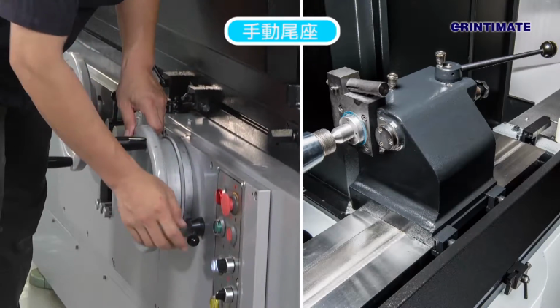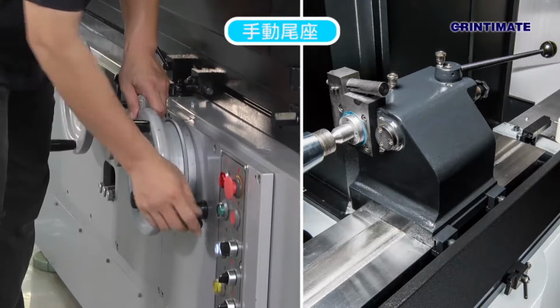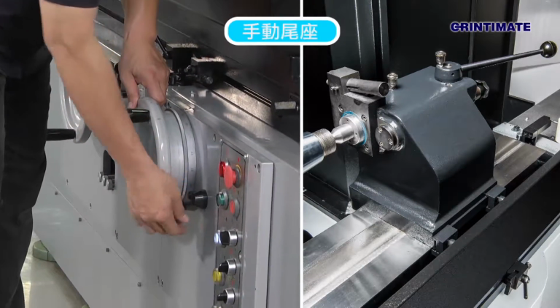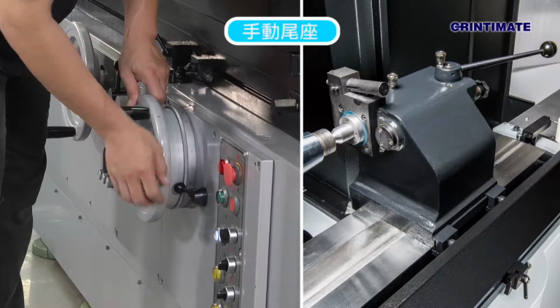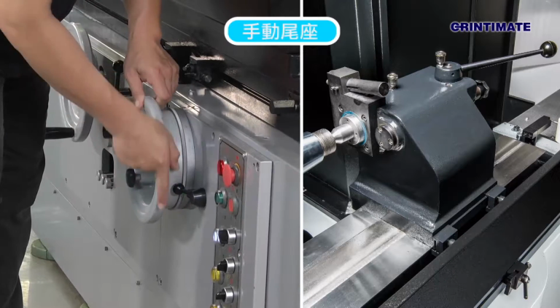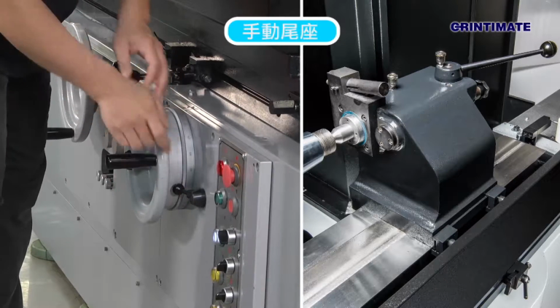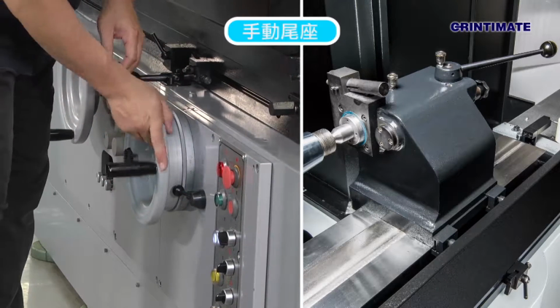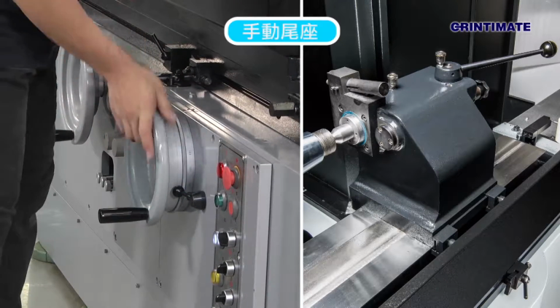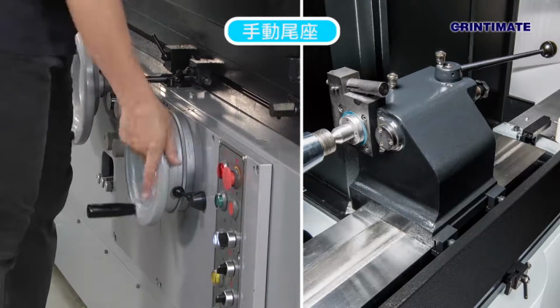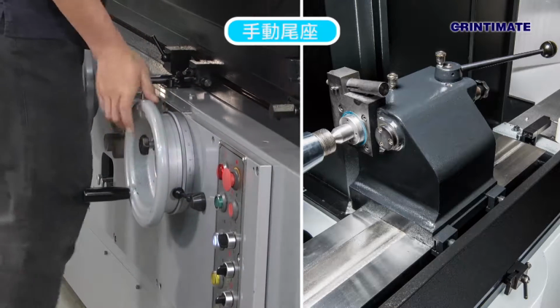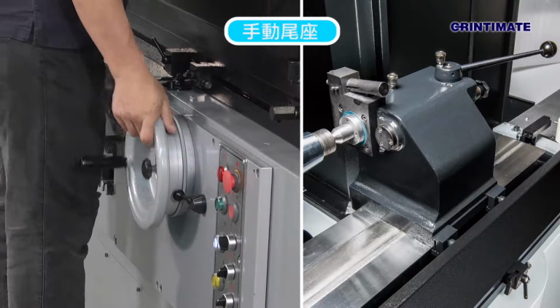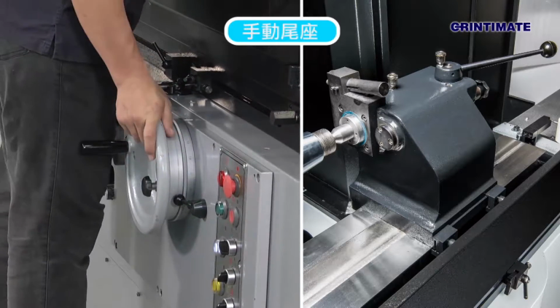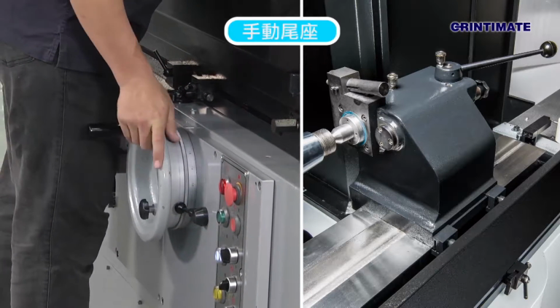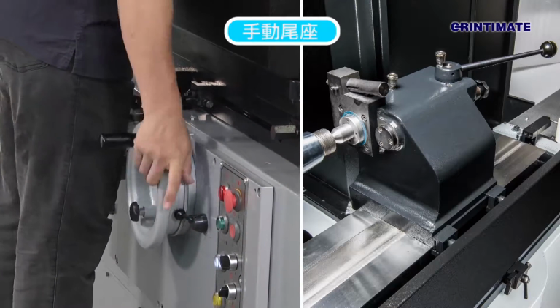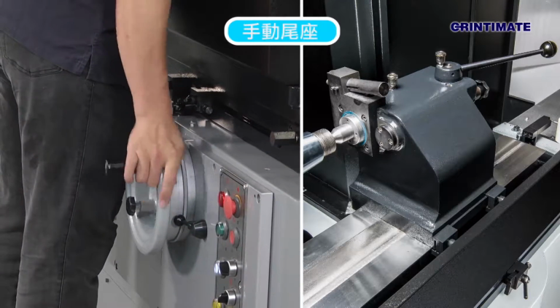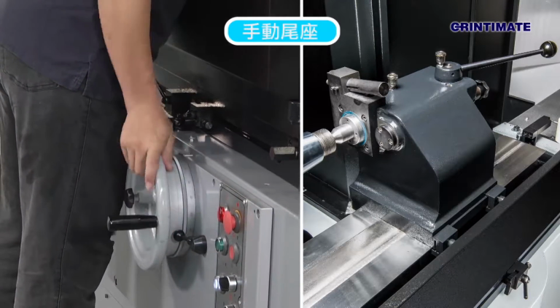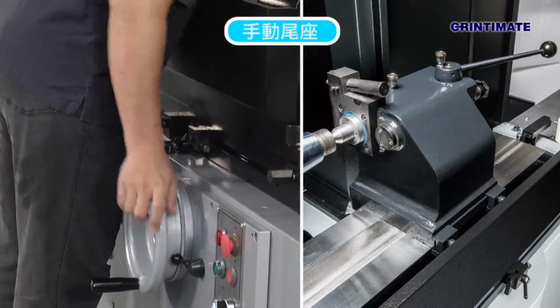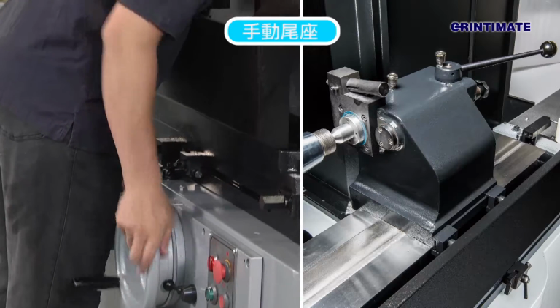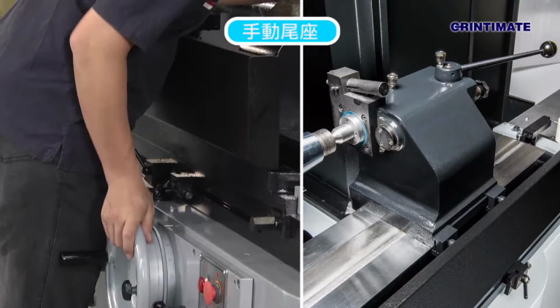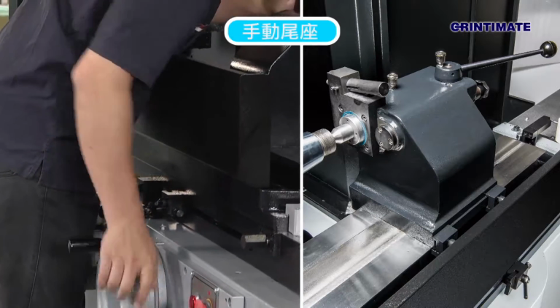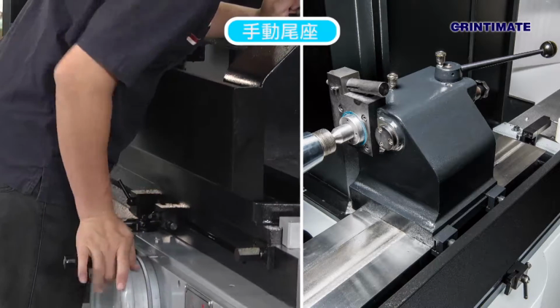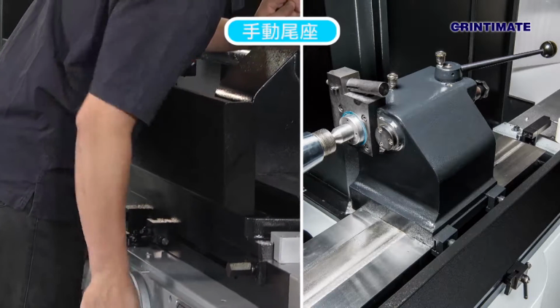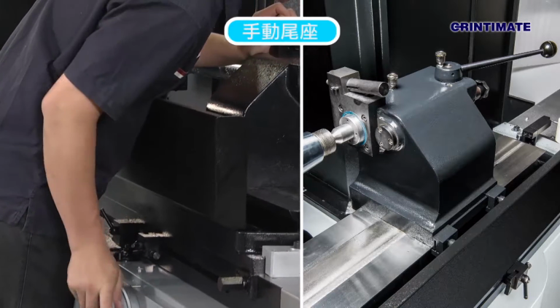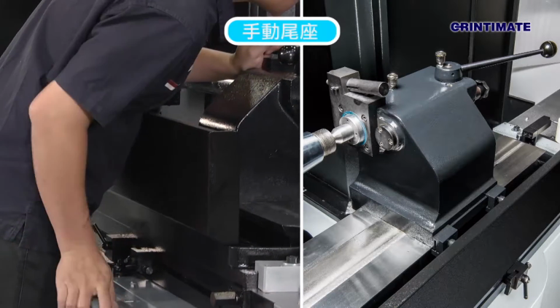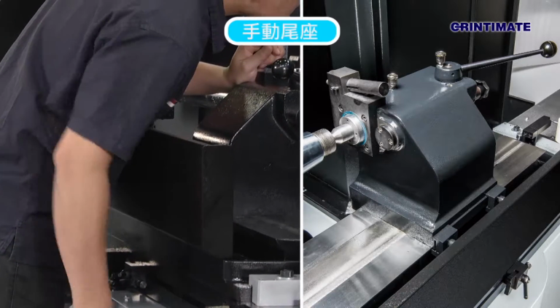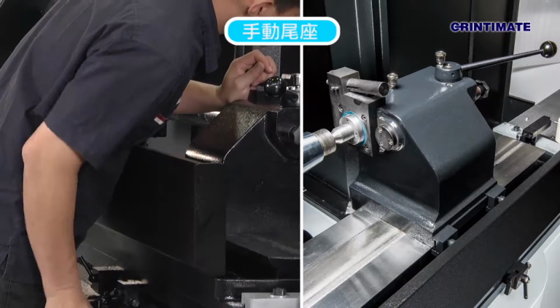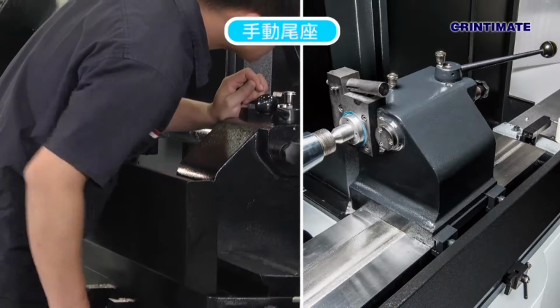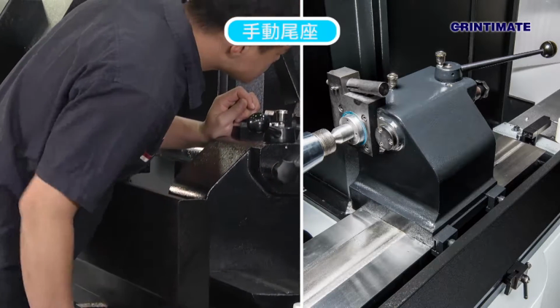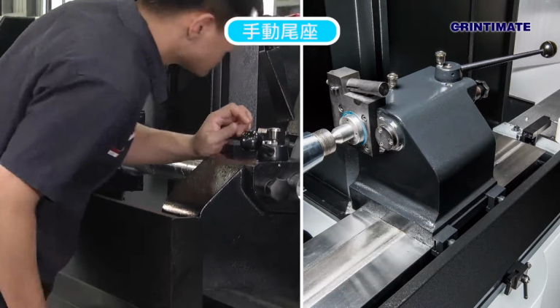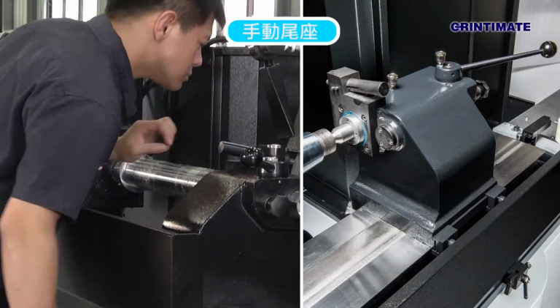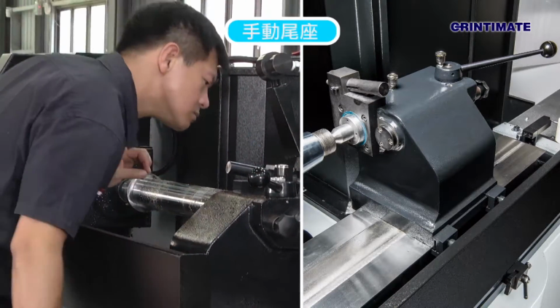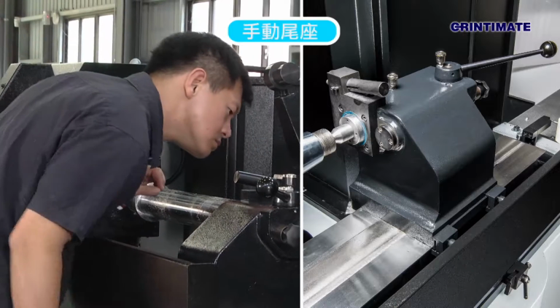The manual tailstock is ruggedly constructed and oil bath lubricated. When requested, an optional hydrostatic bearing tailstock can be used on the machine.